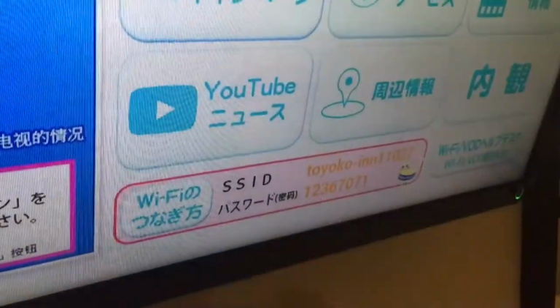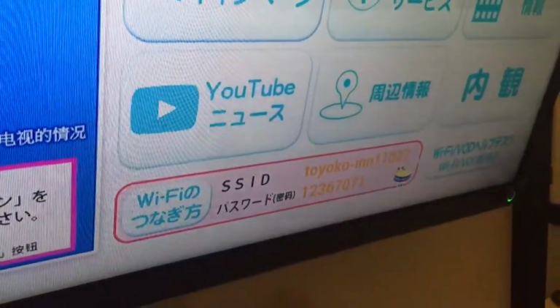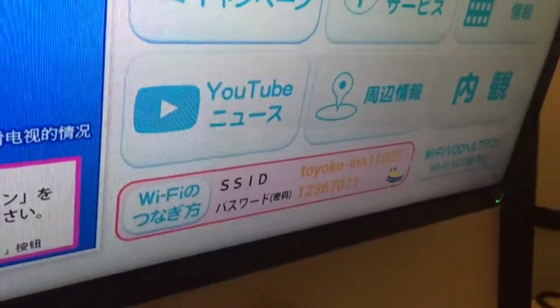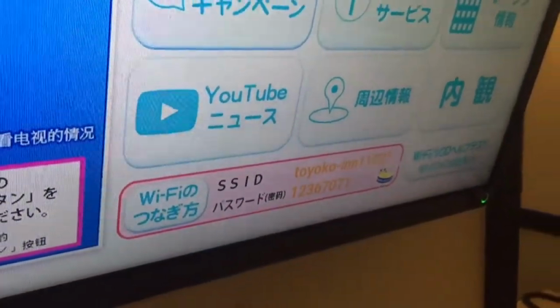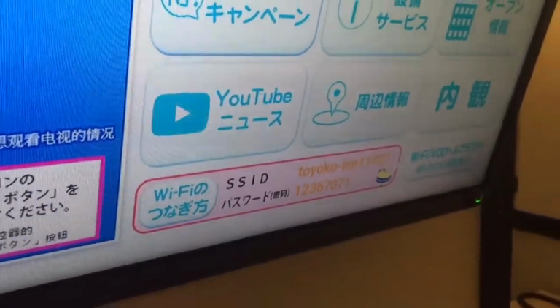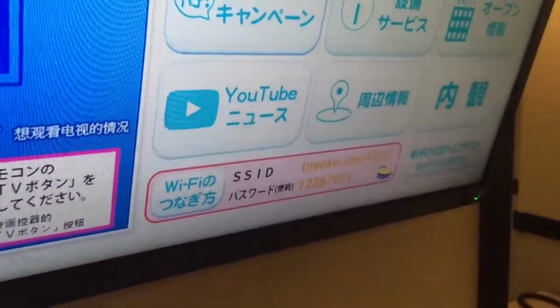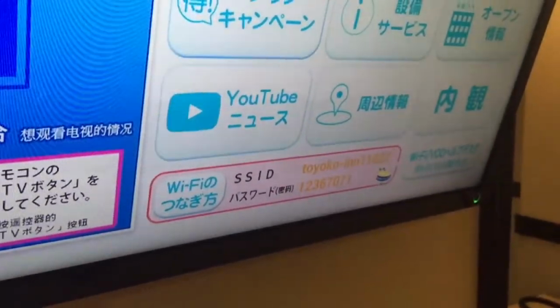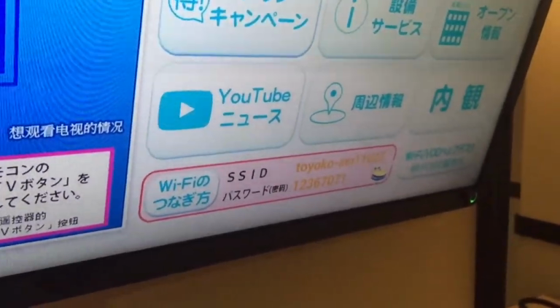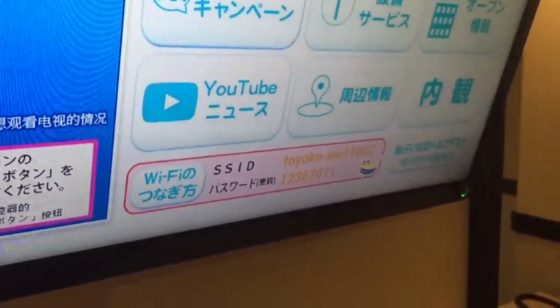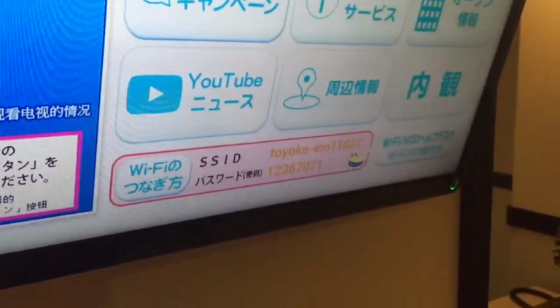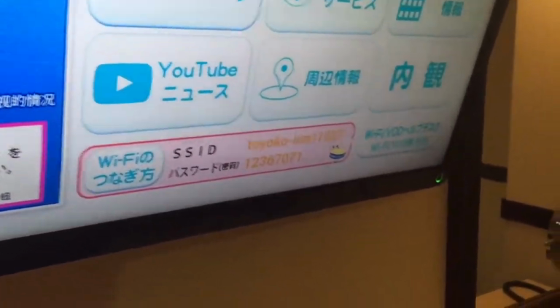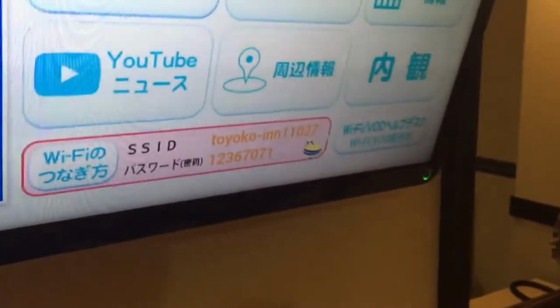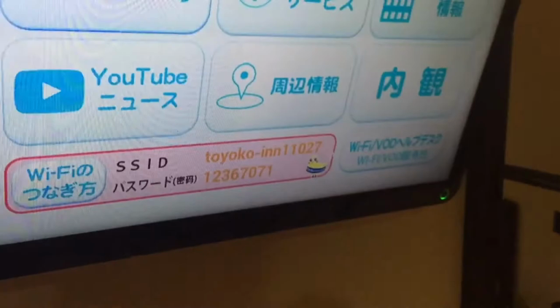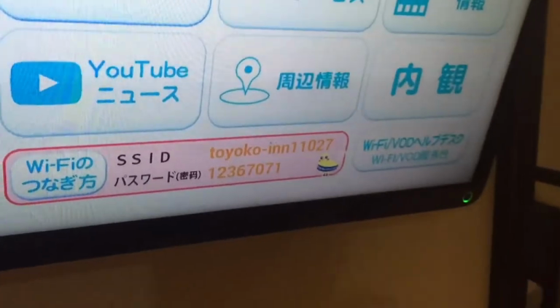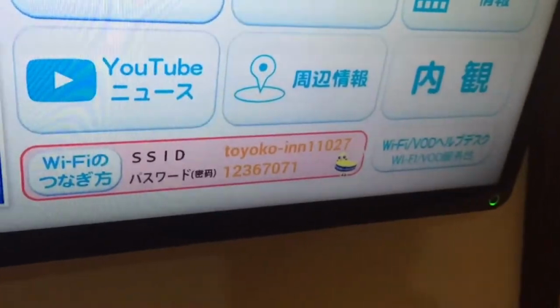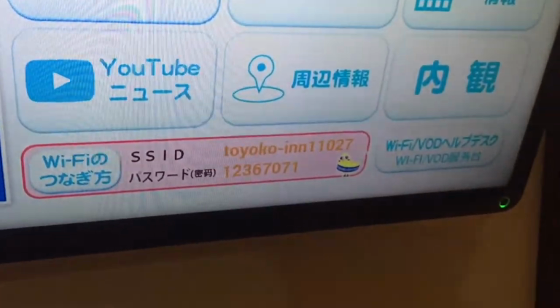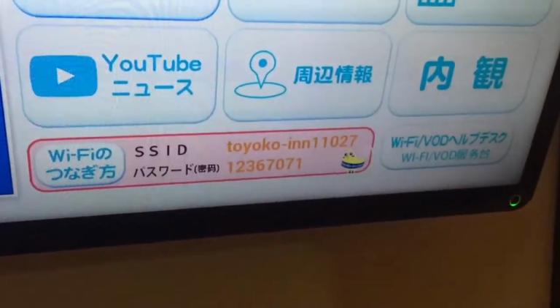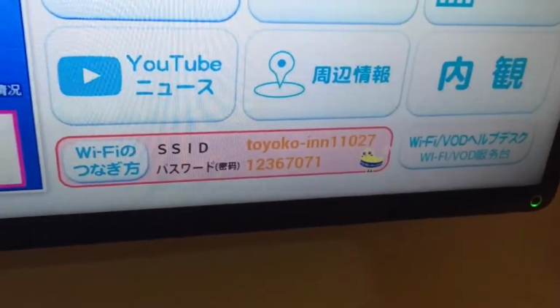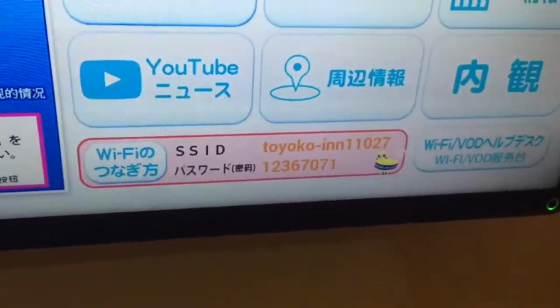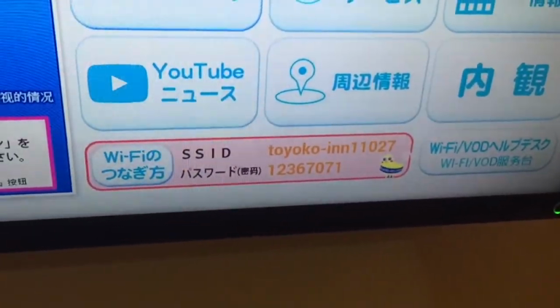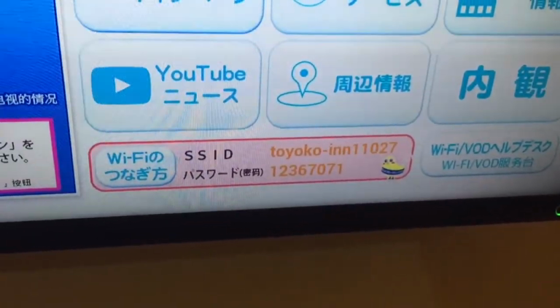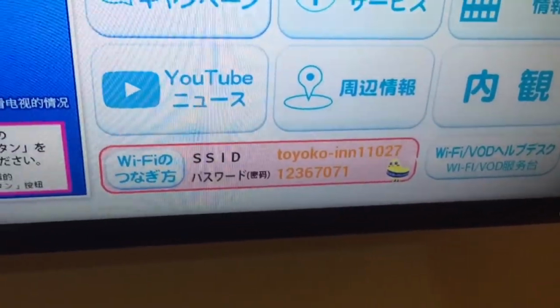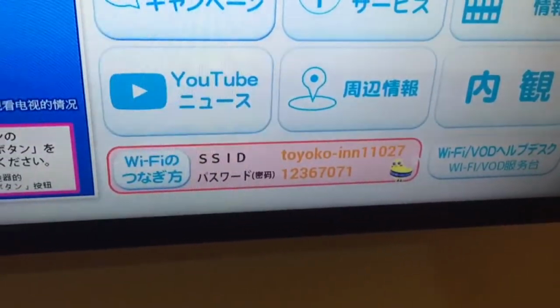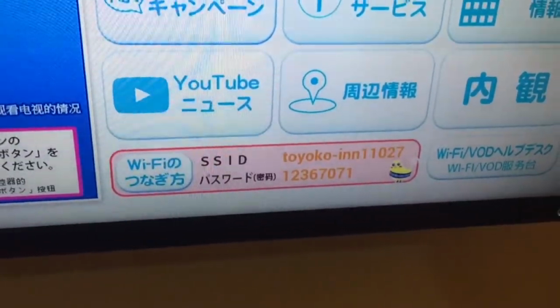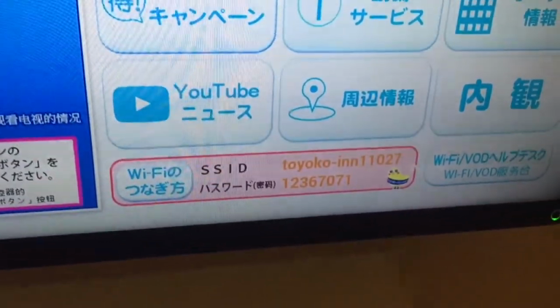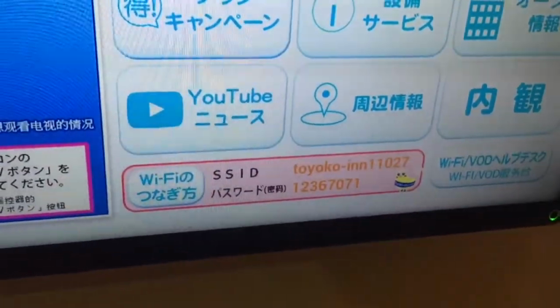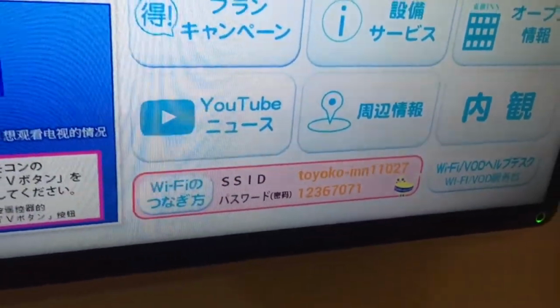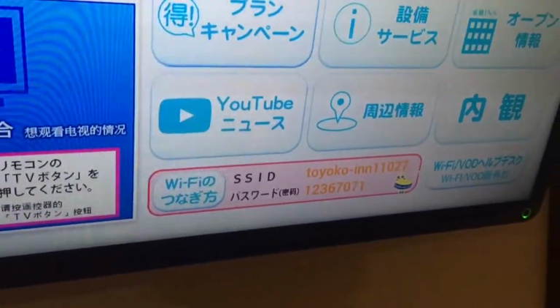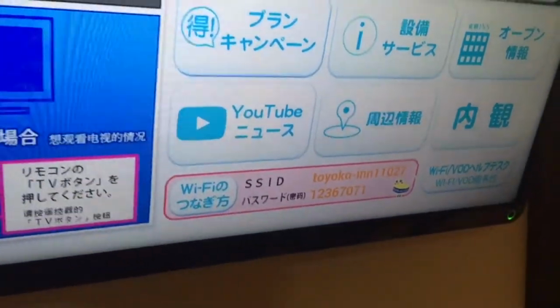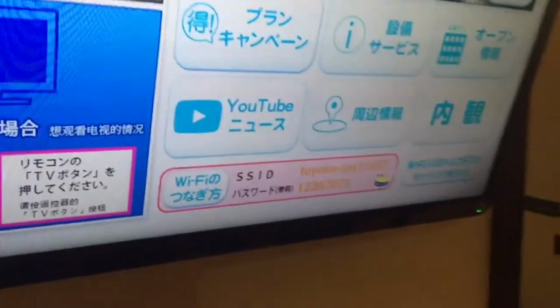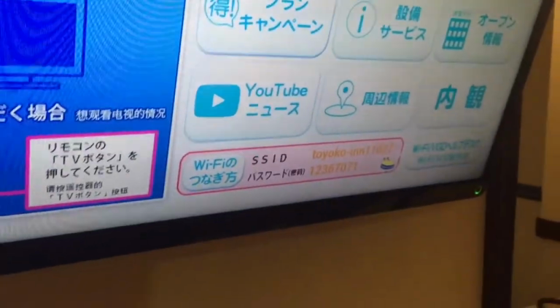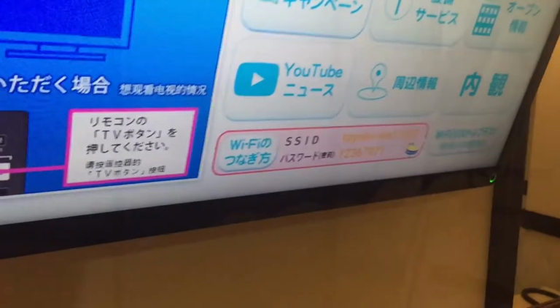All rooms at the Toyoko Inn also have free Wi-Fi. I was testing speeds between 12 and 20 megabits per second, so it's pretty decent.